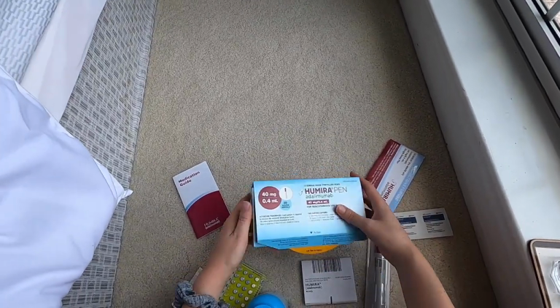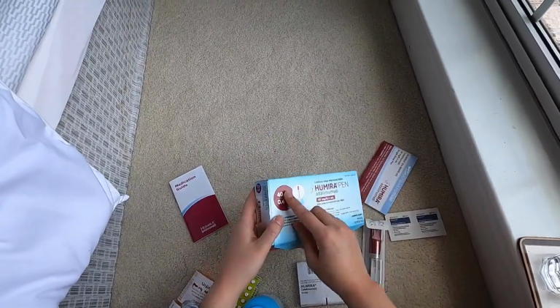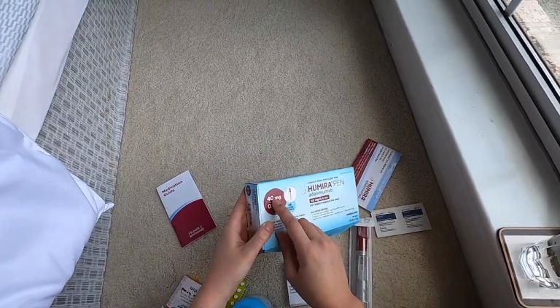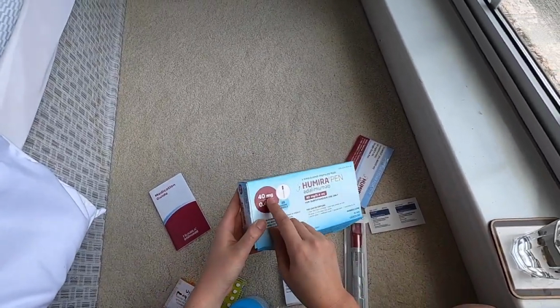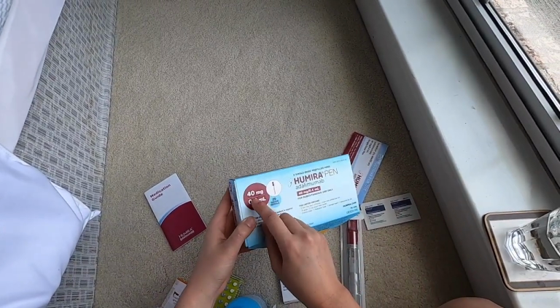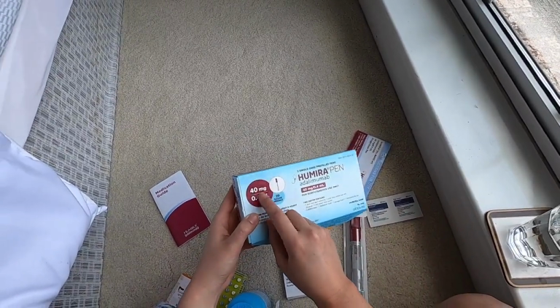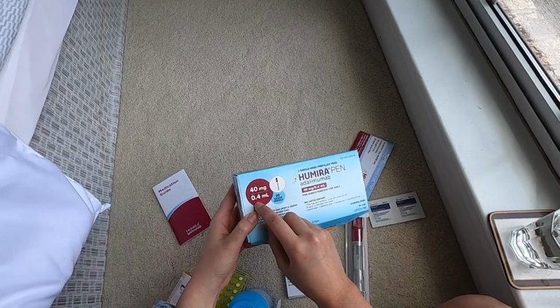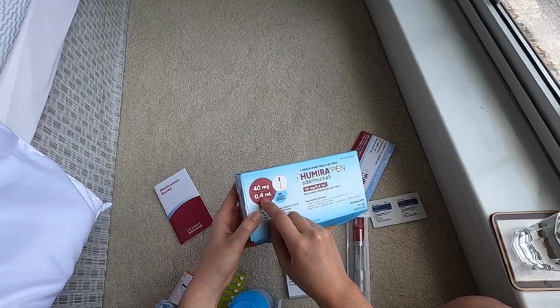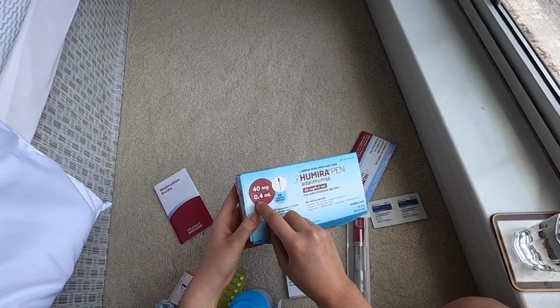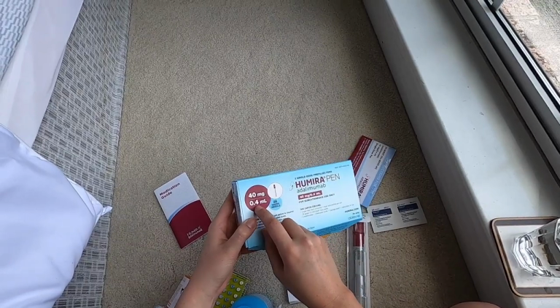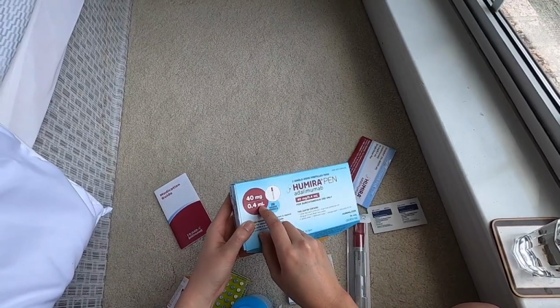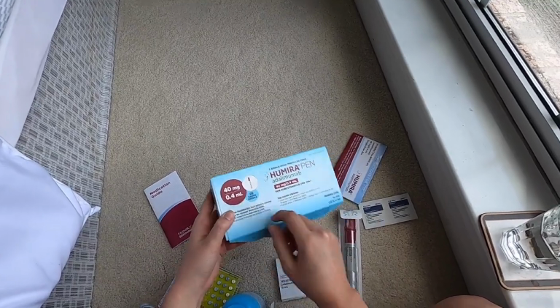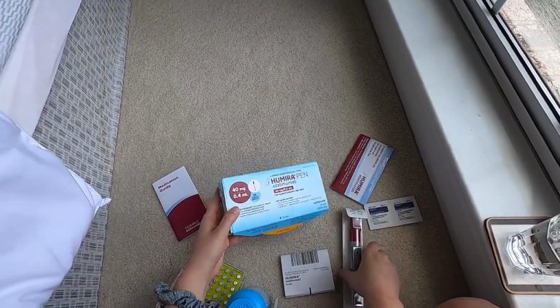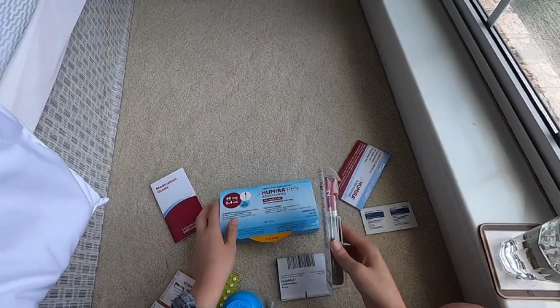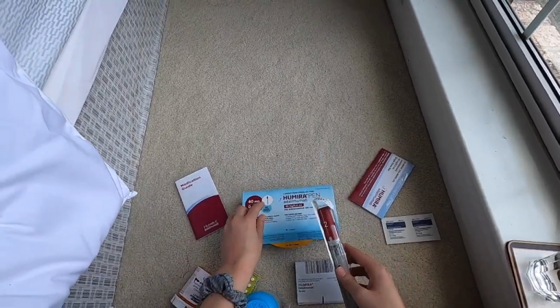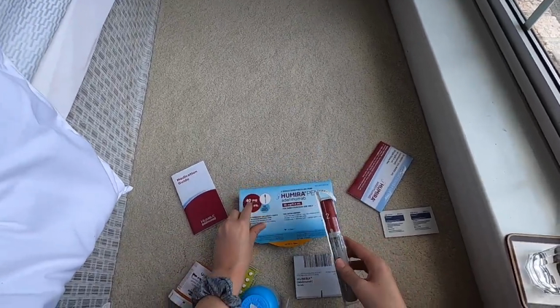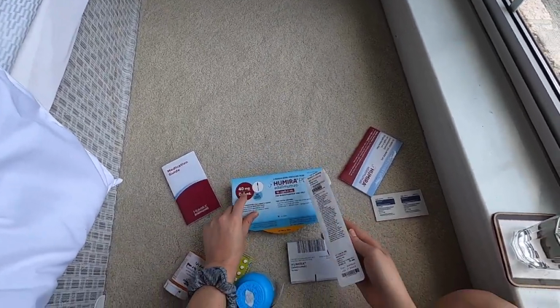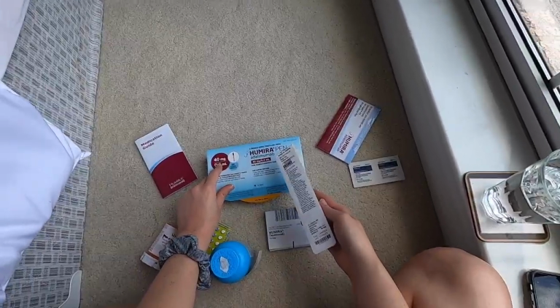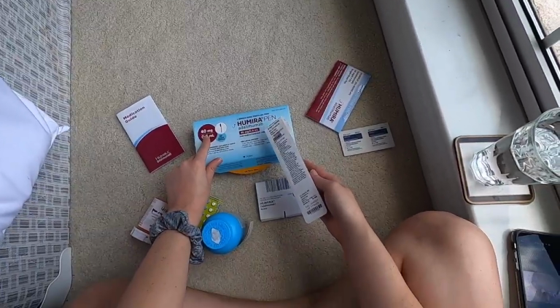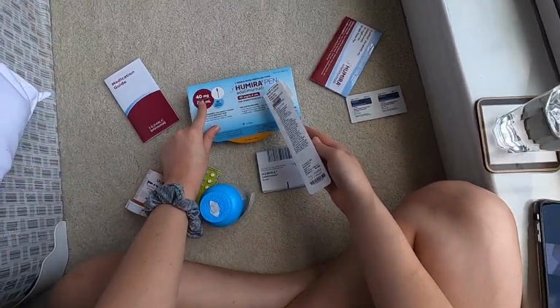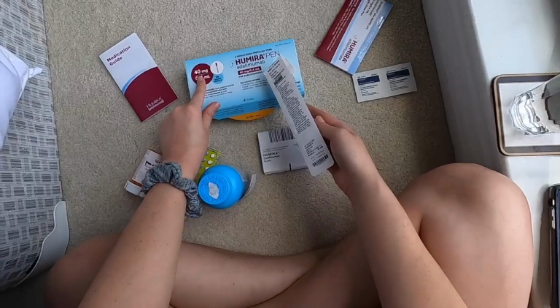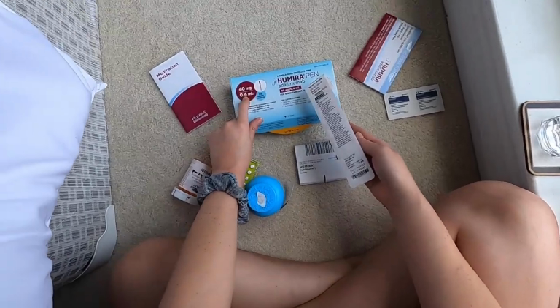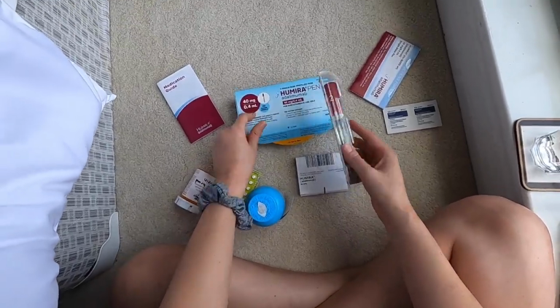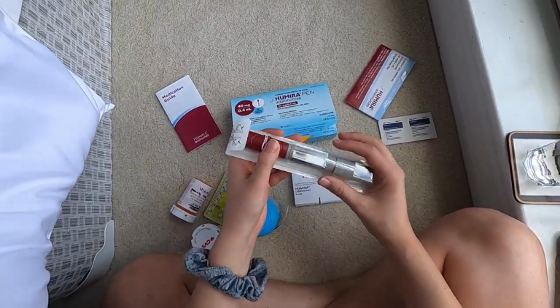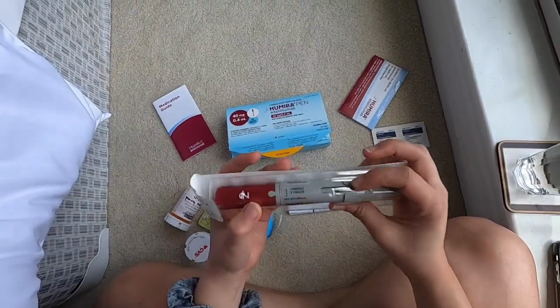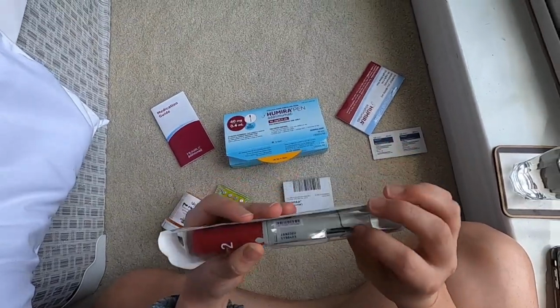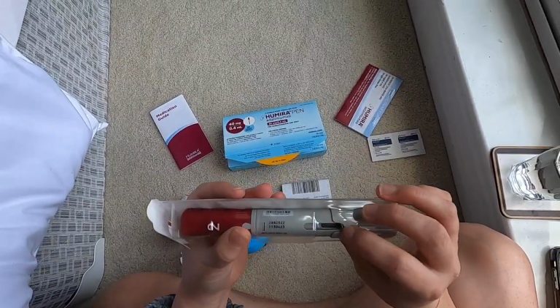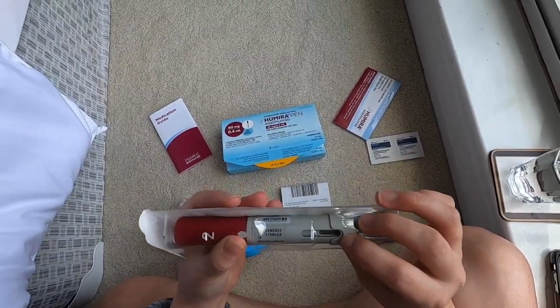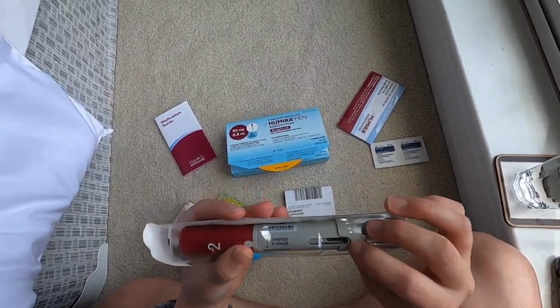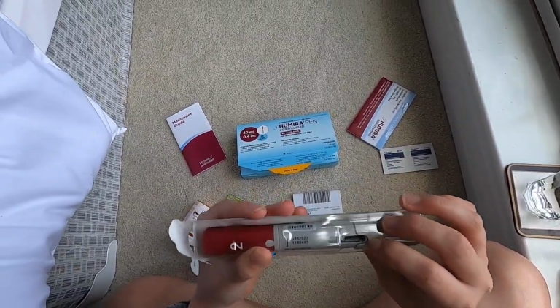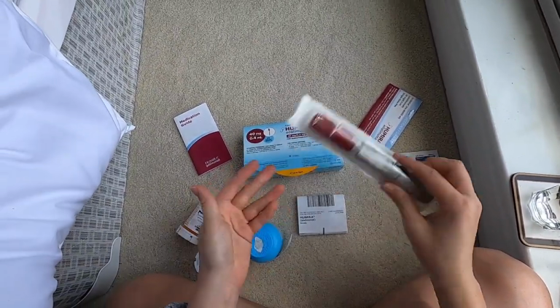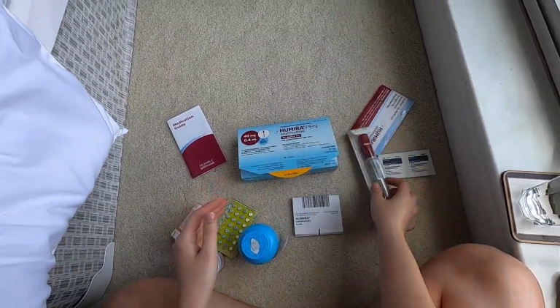It does have less — this 0.4 milliliters. So it has the same amount of medication but it does have less stuff to shoot in you. Less liquid.